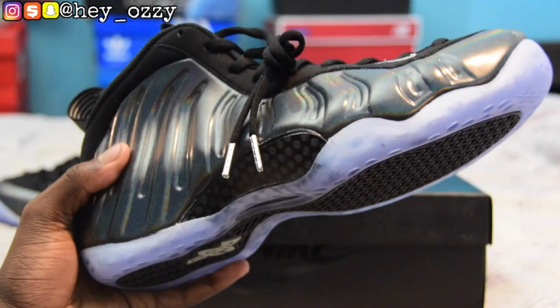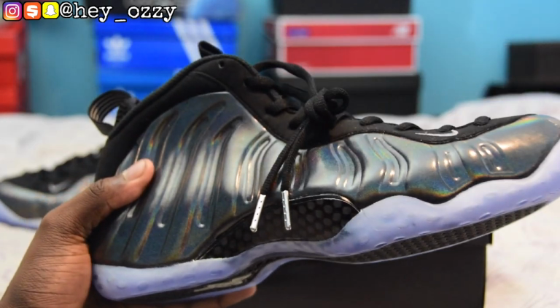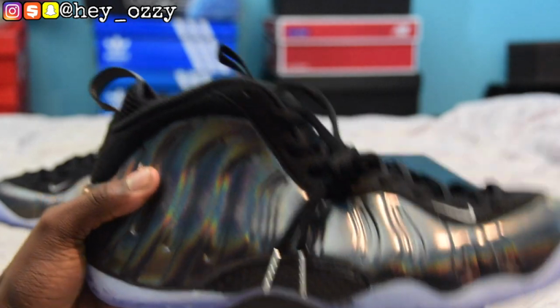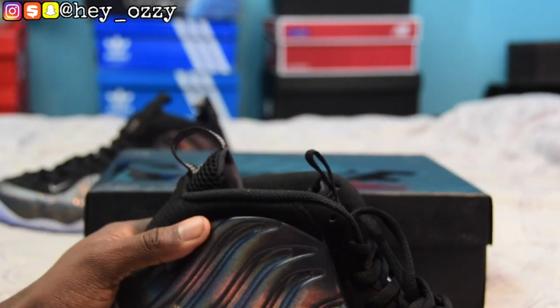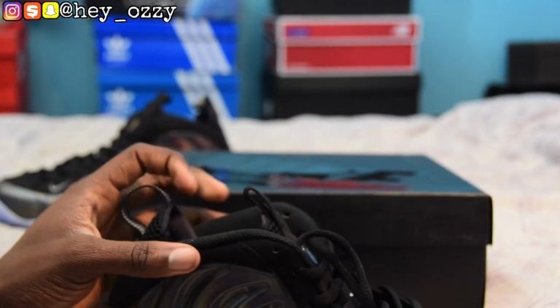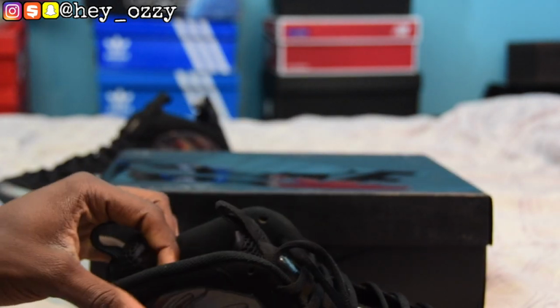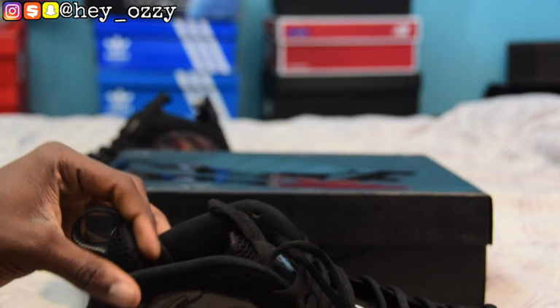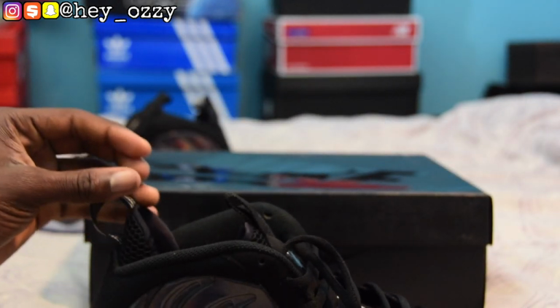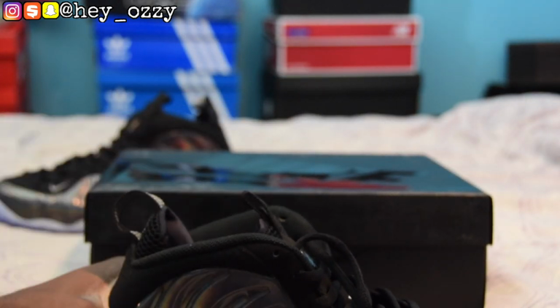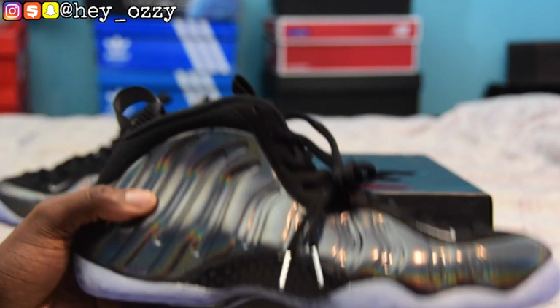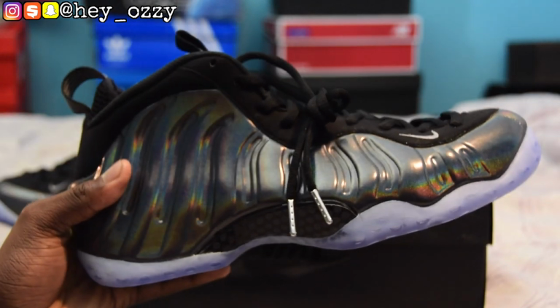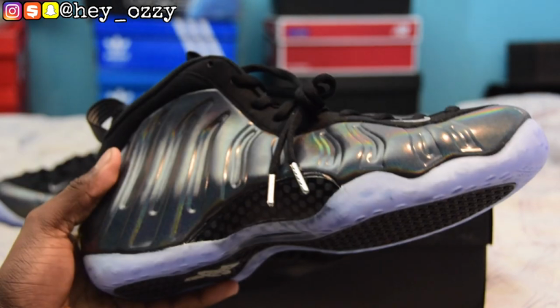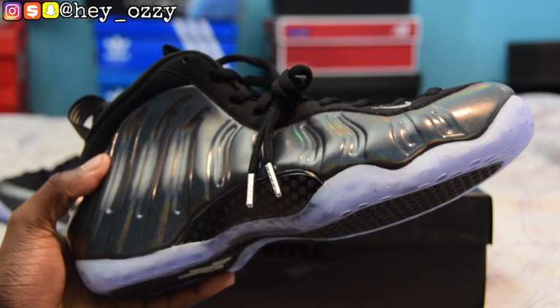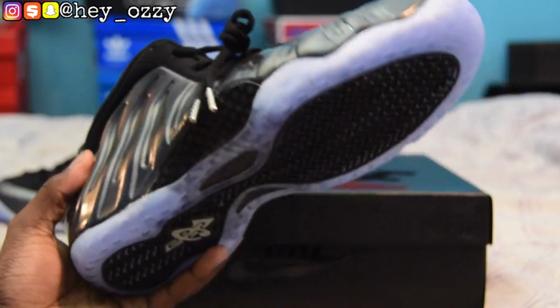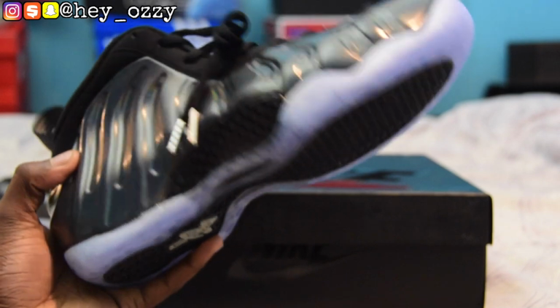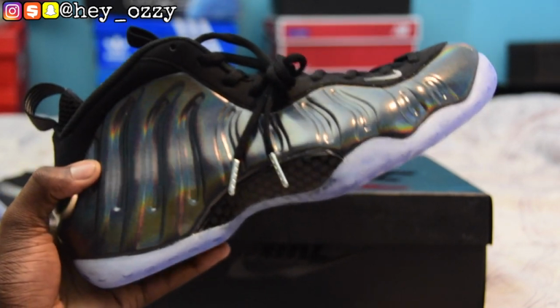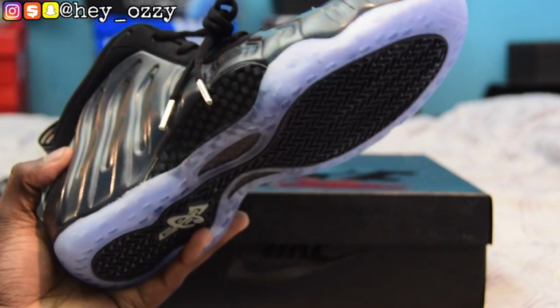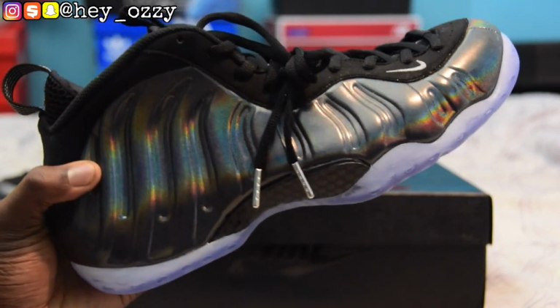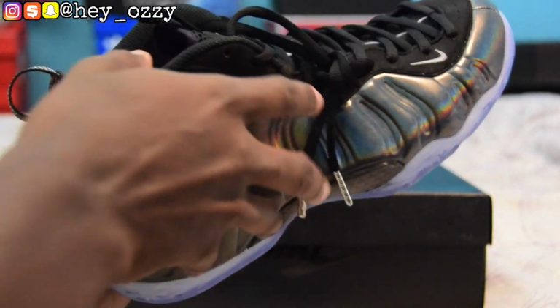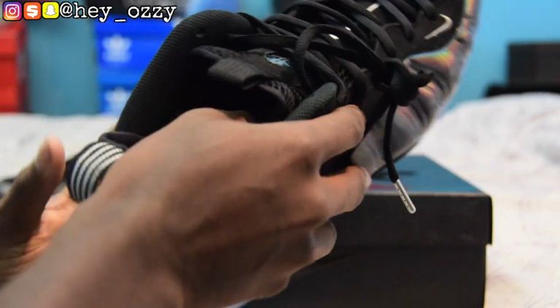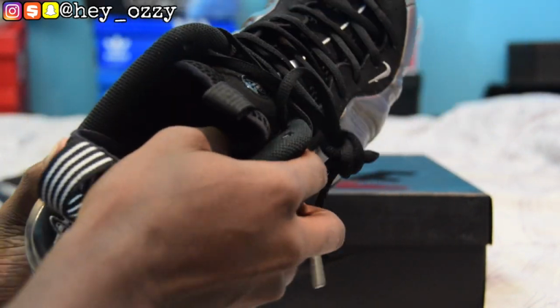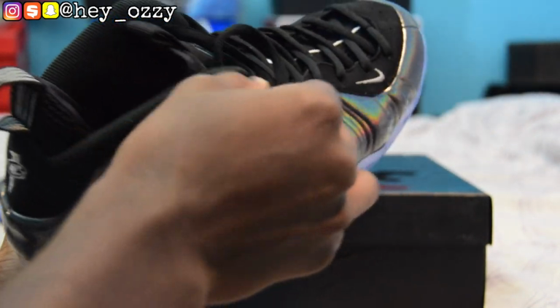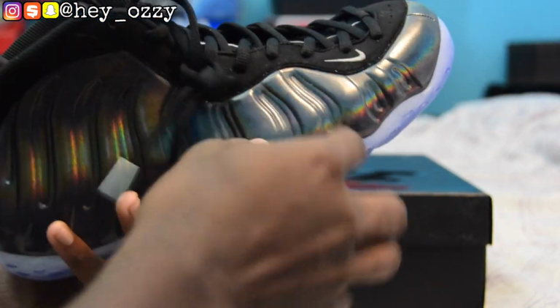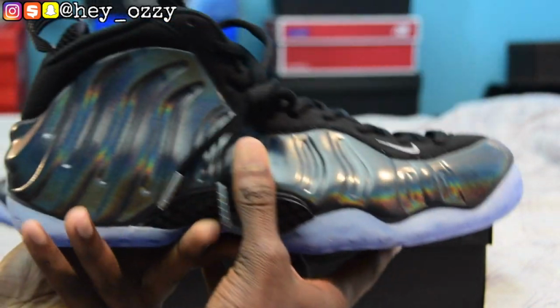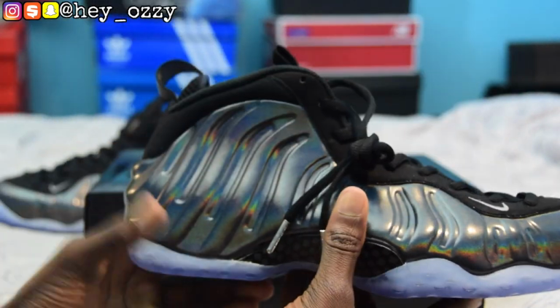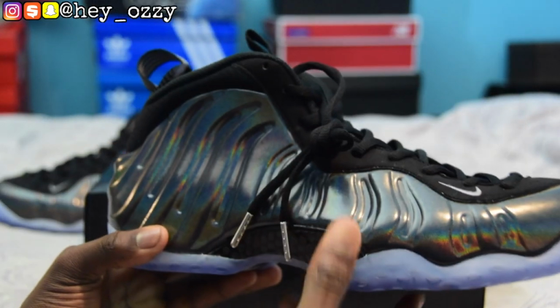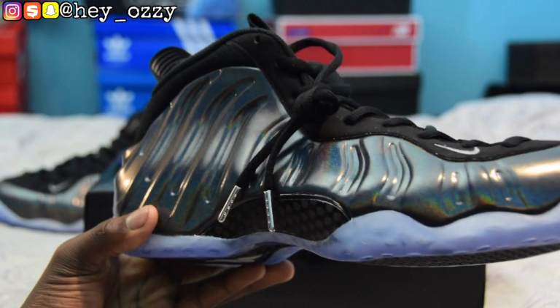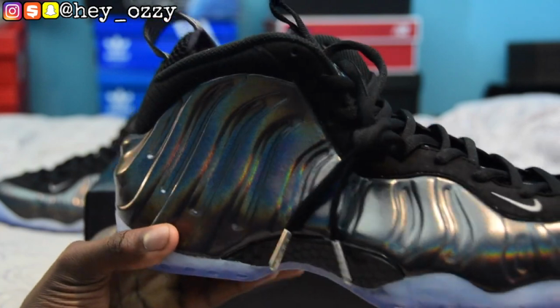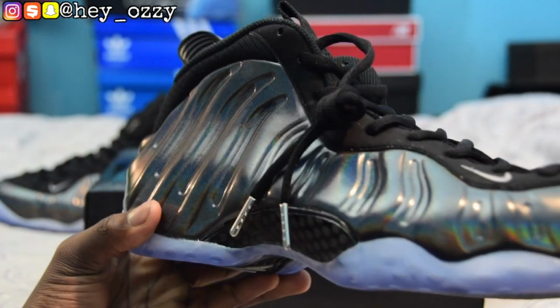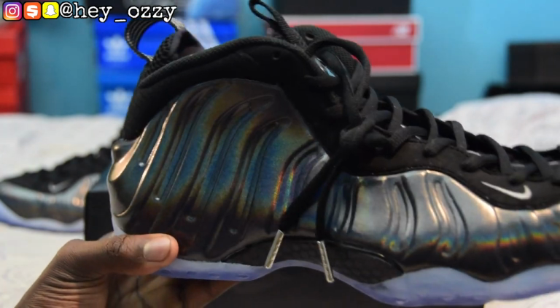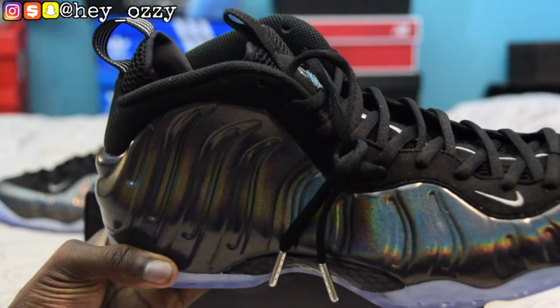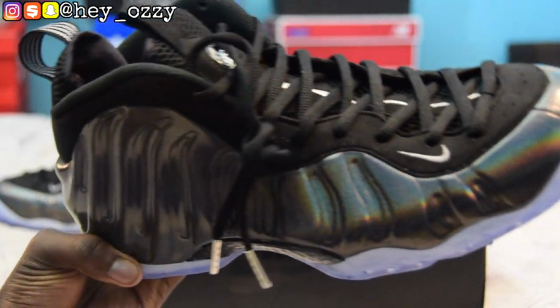I went up half a size for foam posits because foam posits mold to your feet, which is good when you play basketball, but if you're just wearing them for casual use it can feel a bit tight. I personally went half a size up so it wouldn't be too tight — I usually wear a size 10.5, I got these in a size 11.